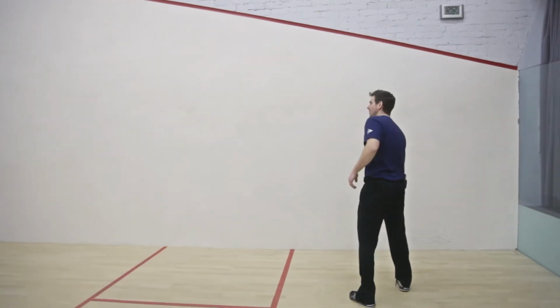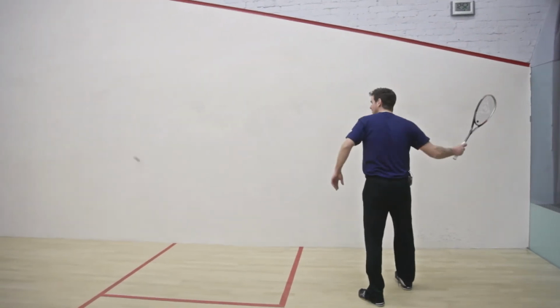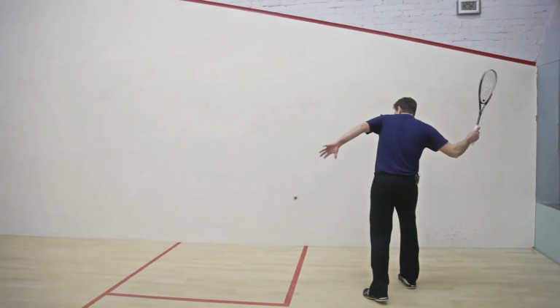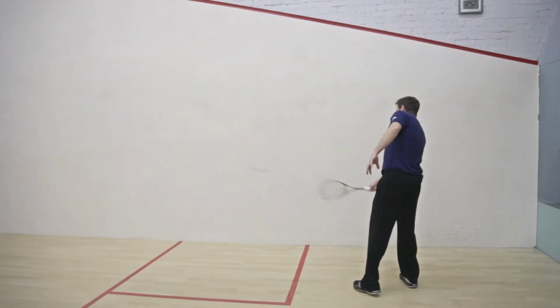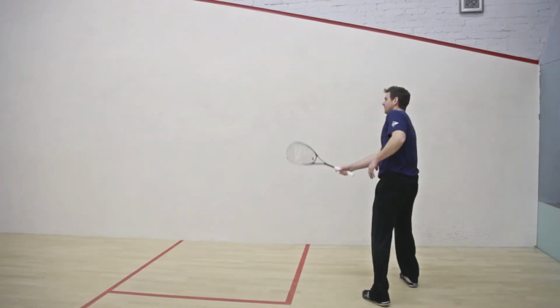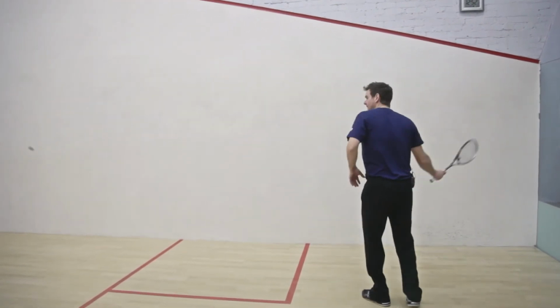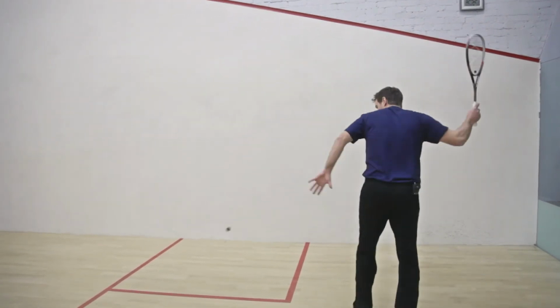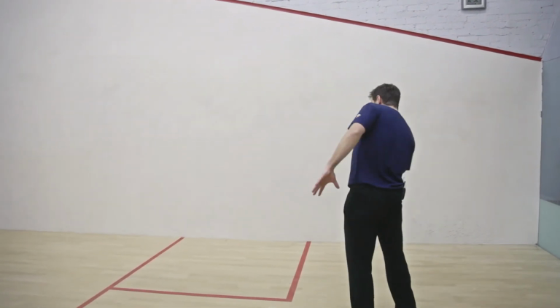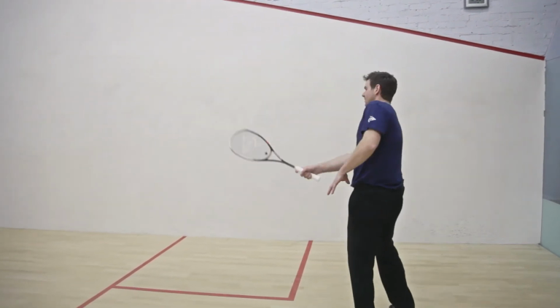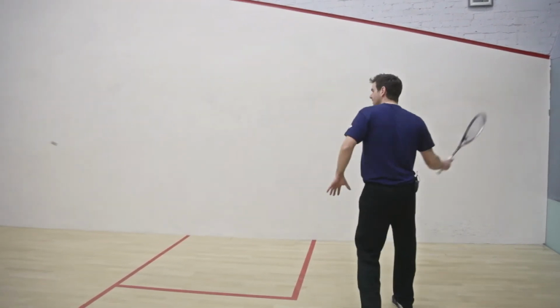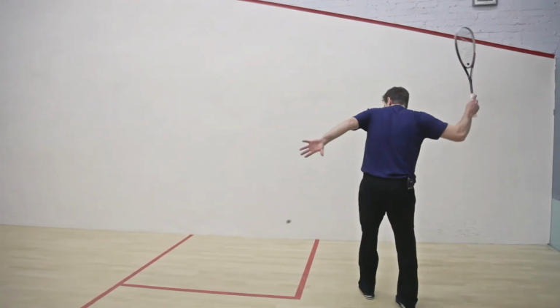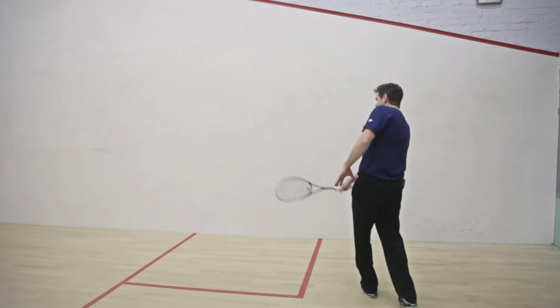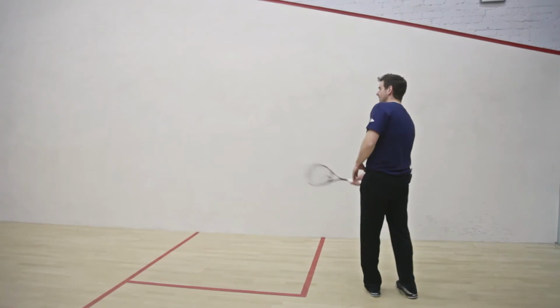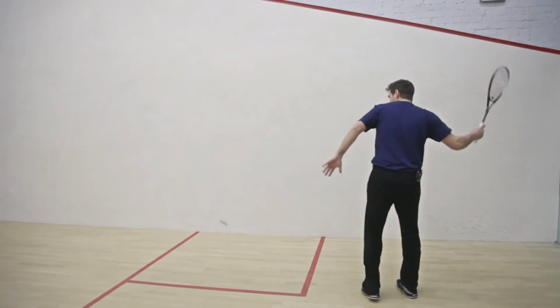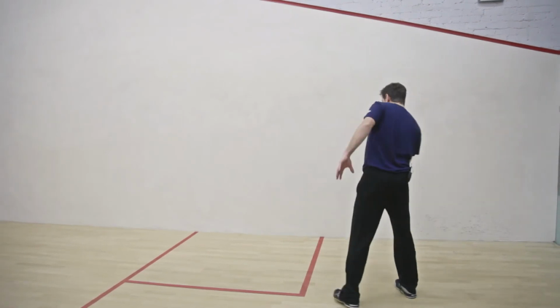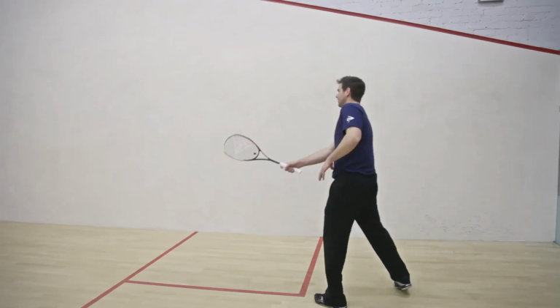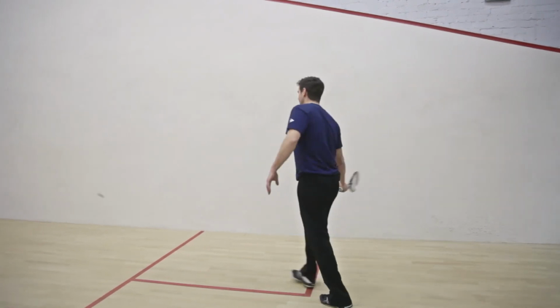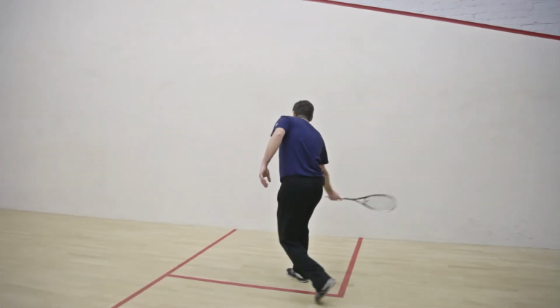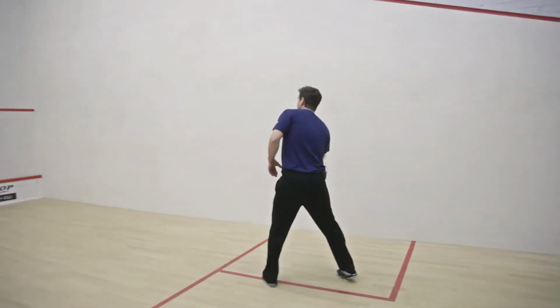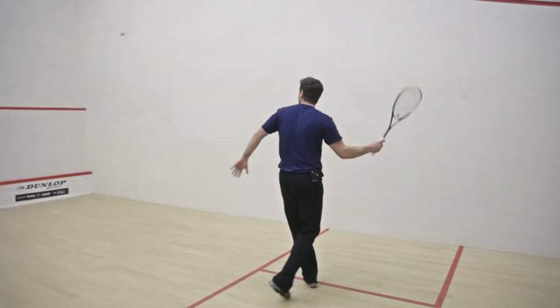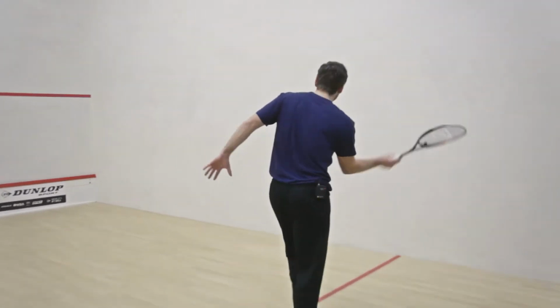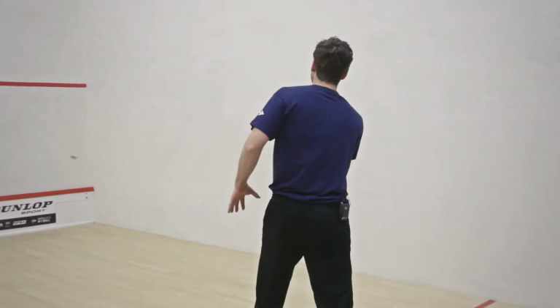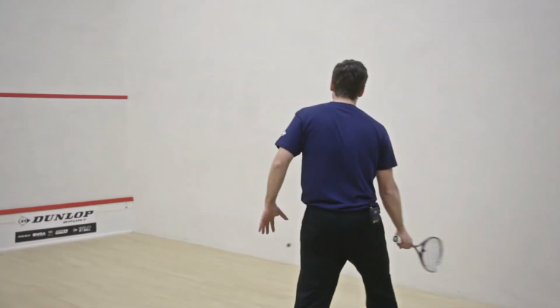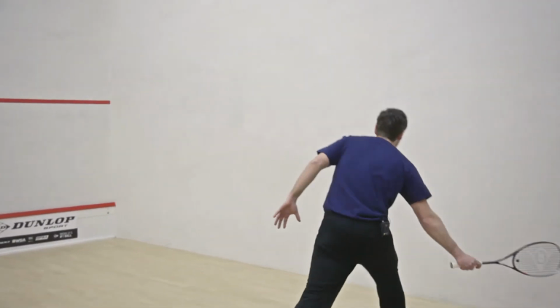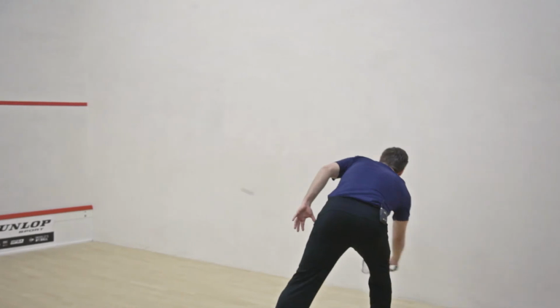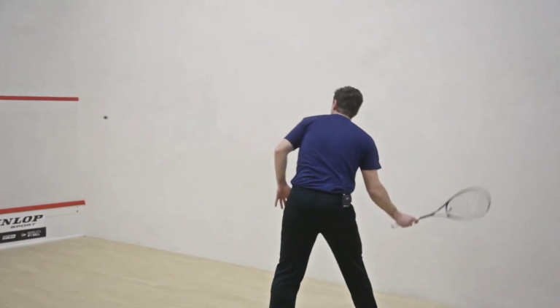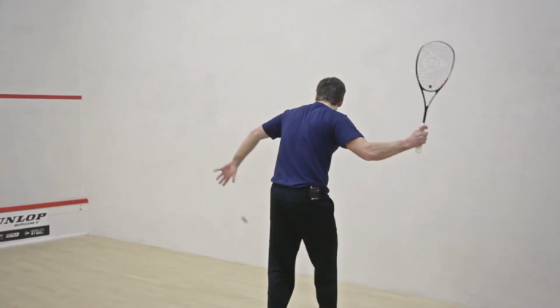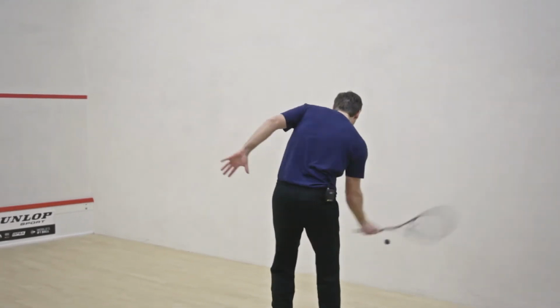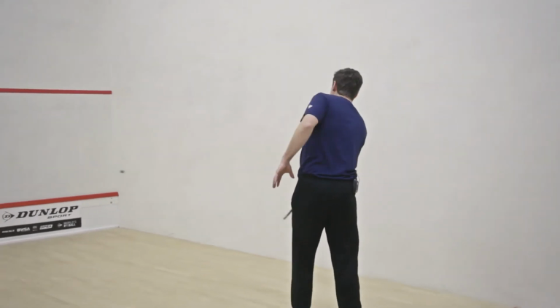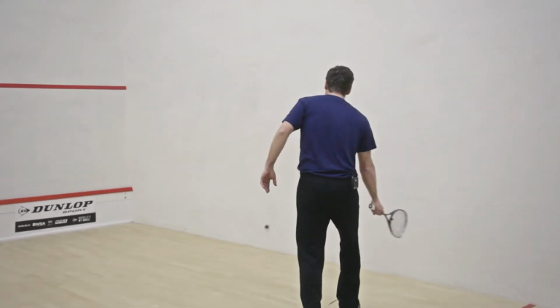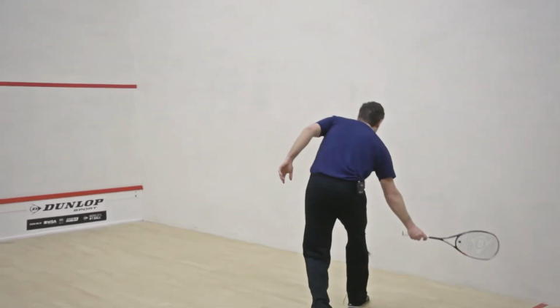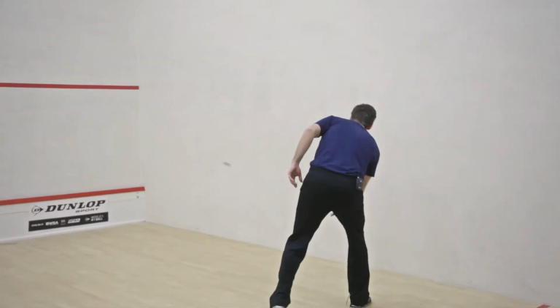It feels as though you're in complete control of the ball, really, really easy to swing and to feel, and taking the ball in short is very, very easy with this racket.